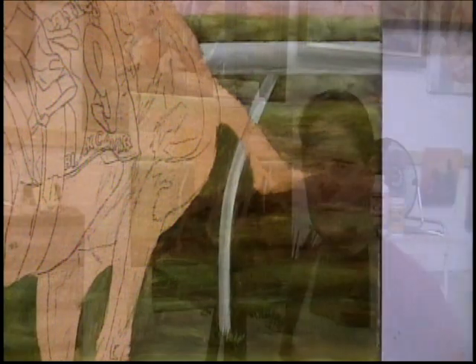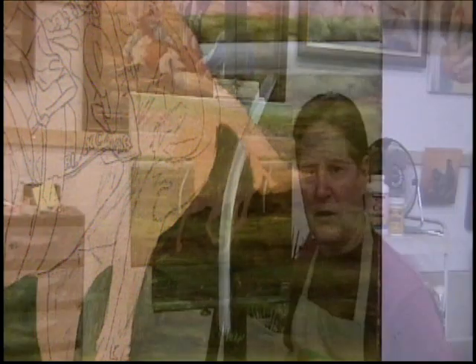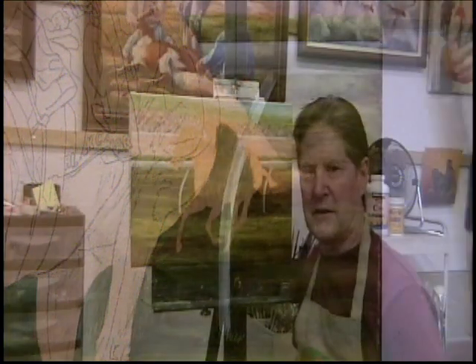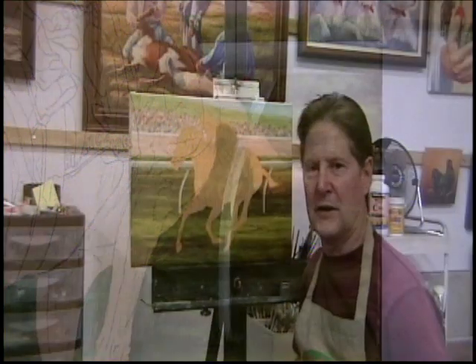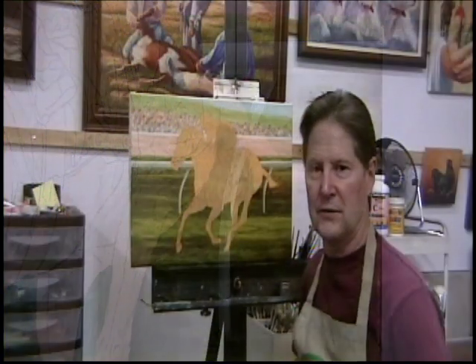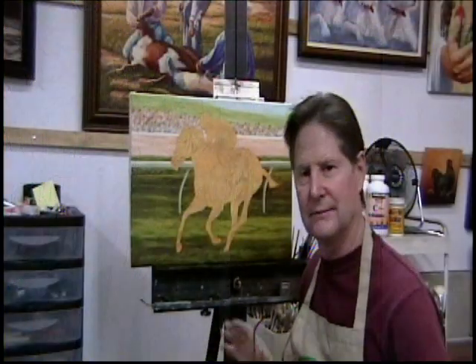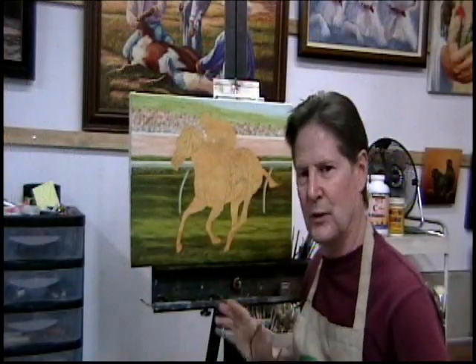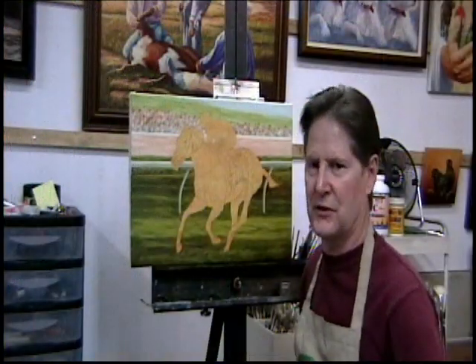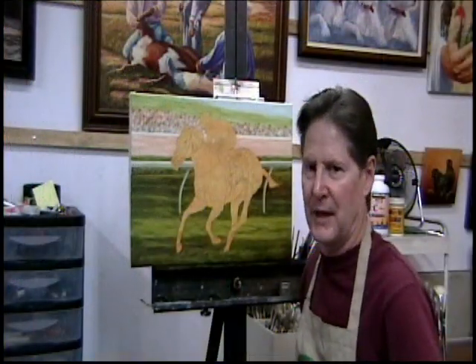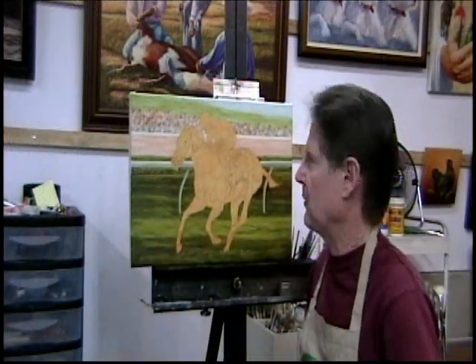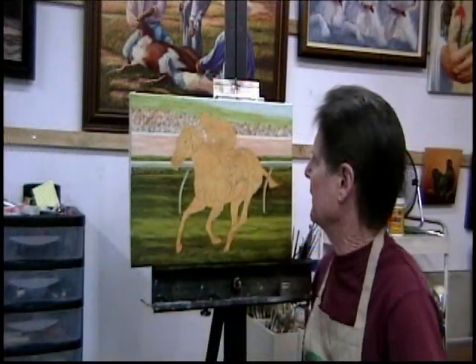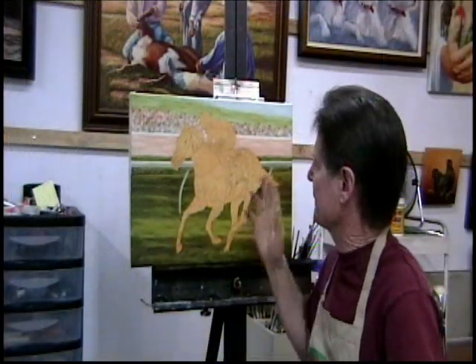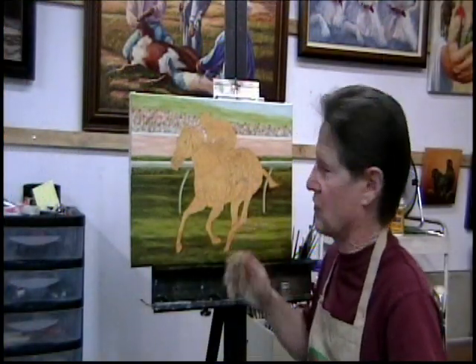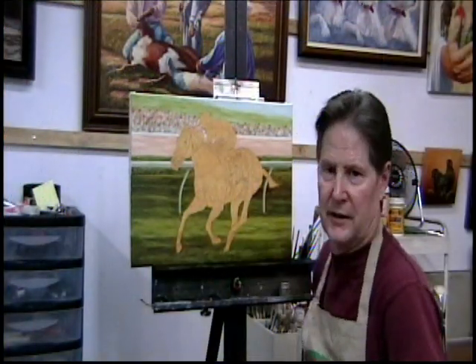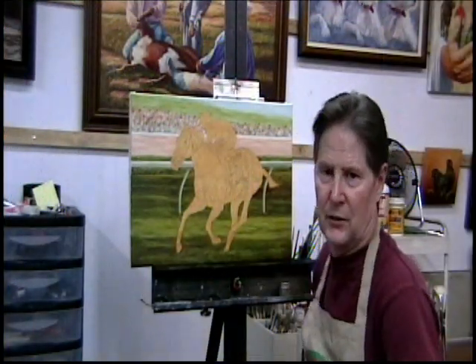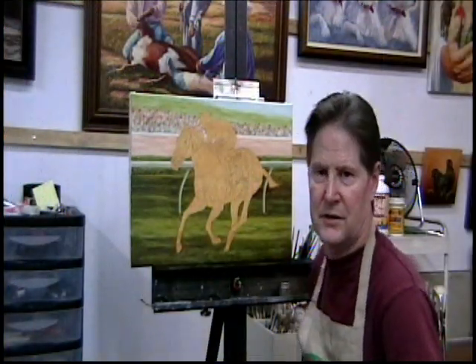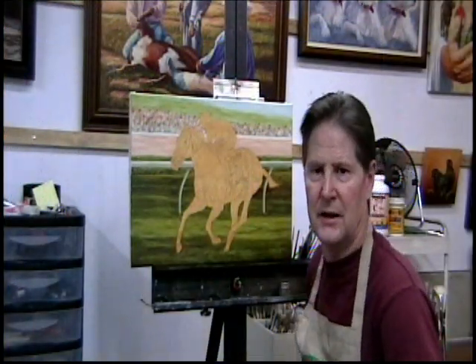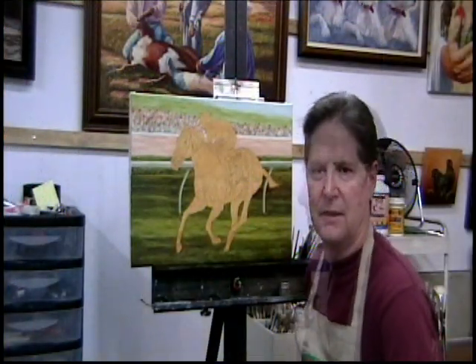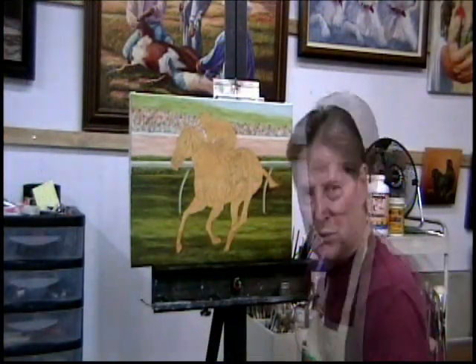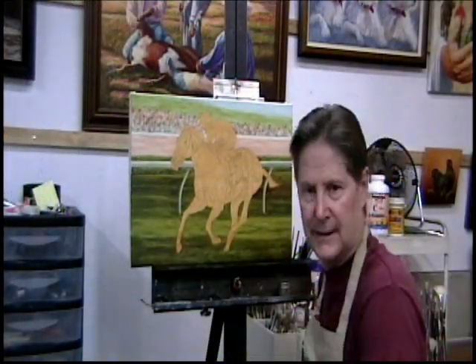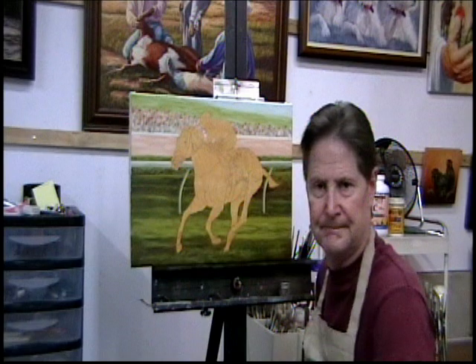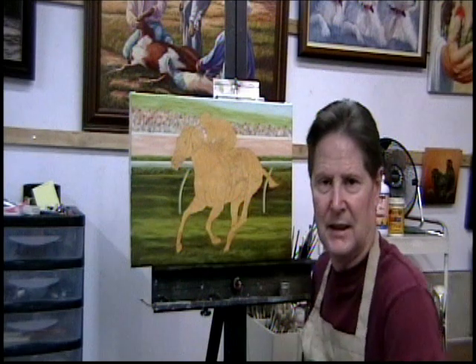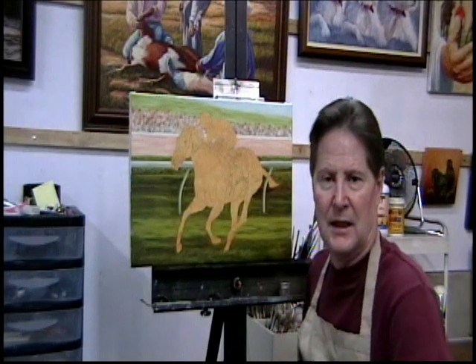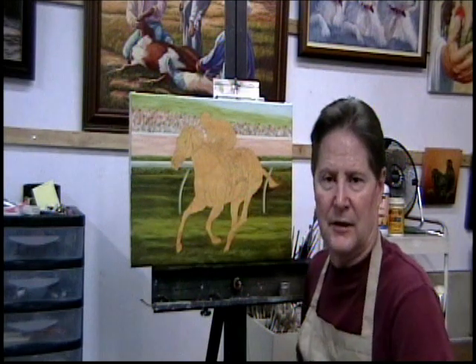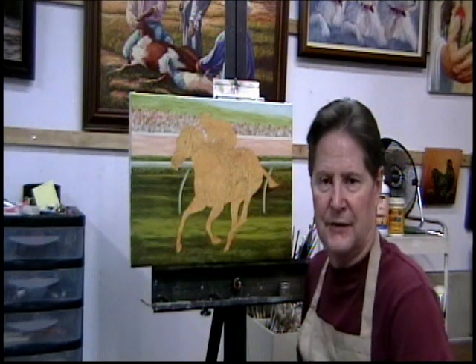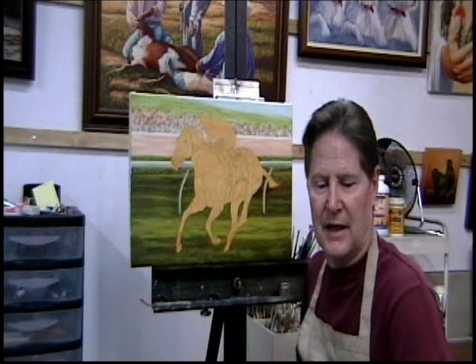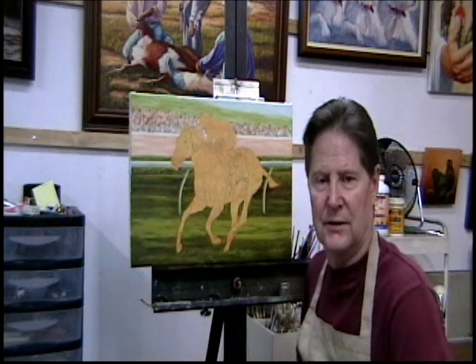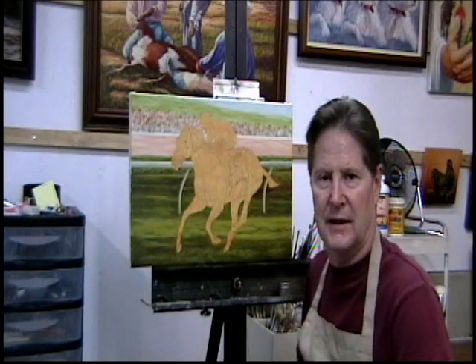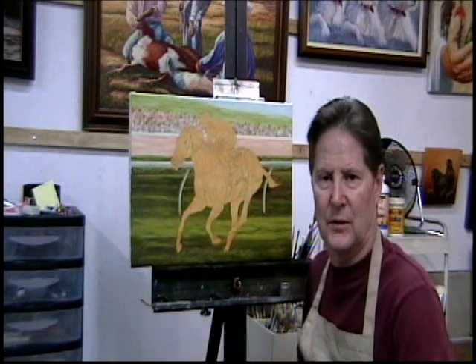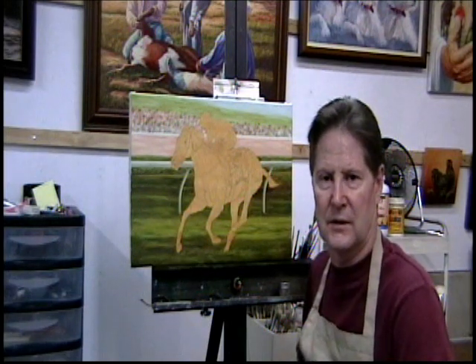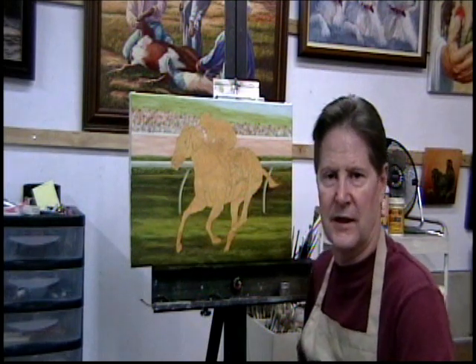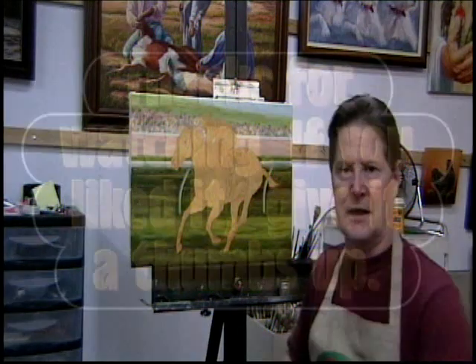All that's left to do, which is the major part, is the jockey and the horse. So I'm going to leave for now and I will see you next time.